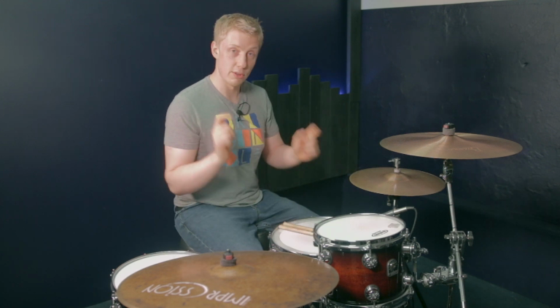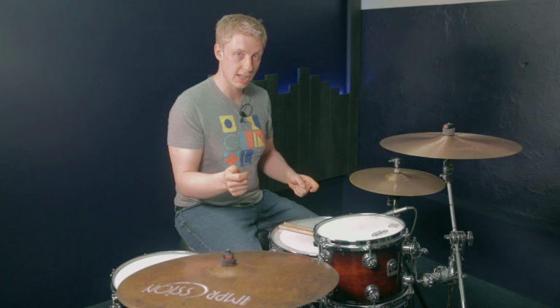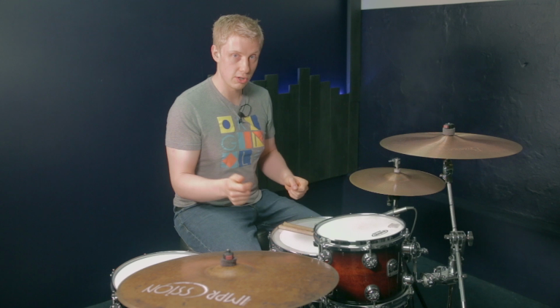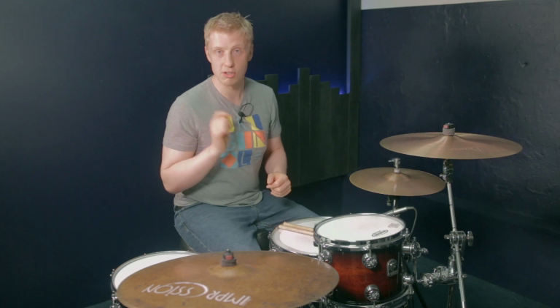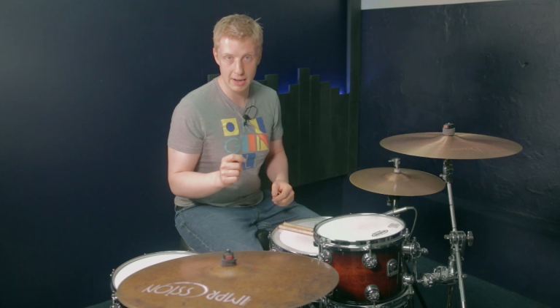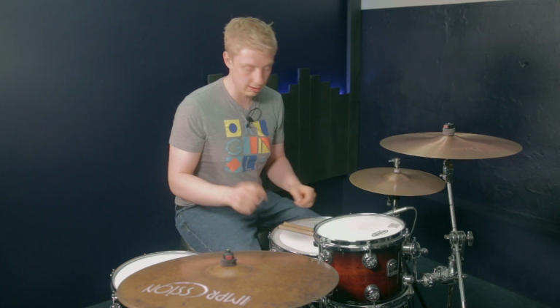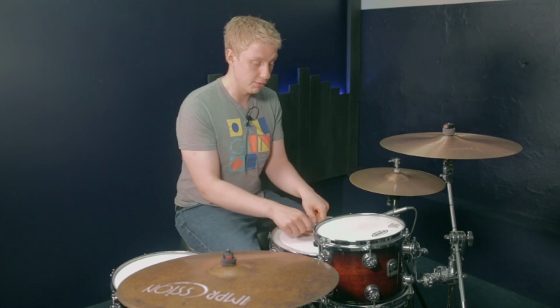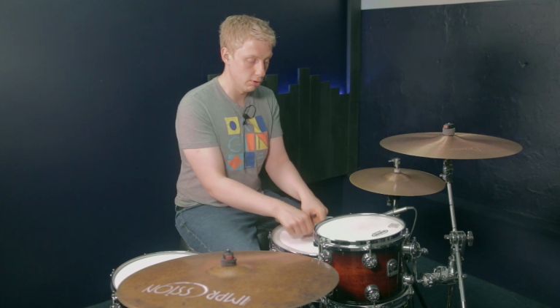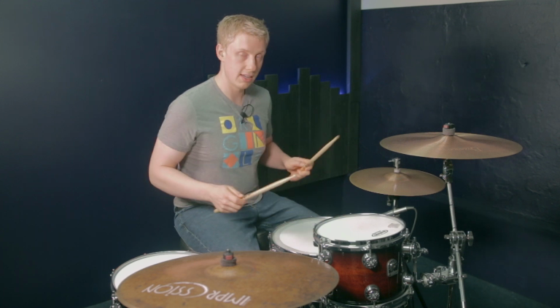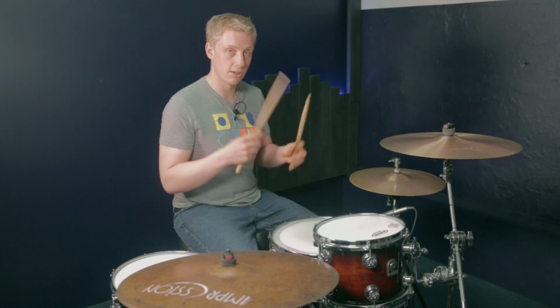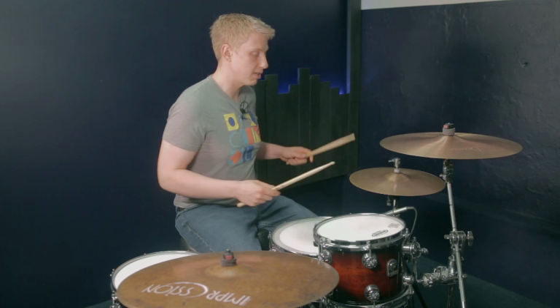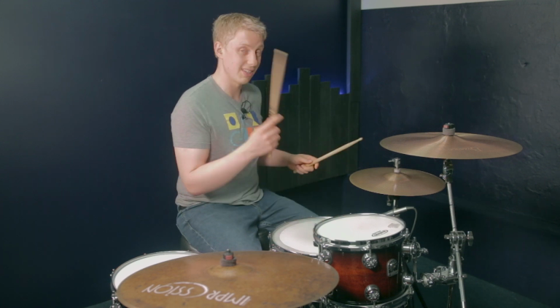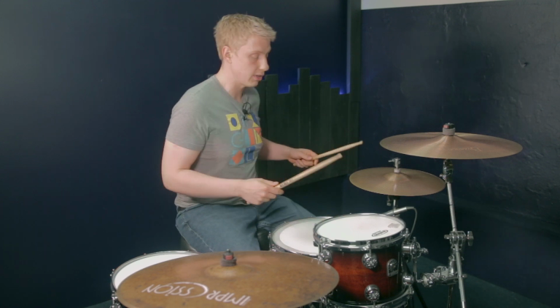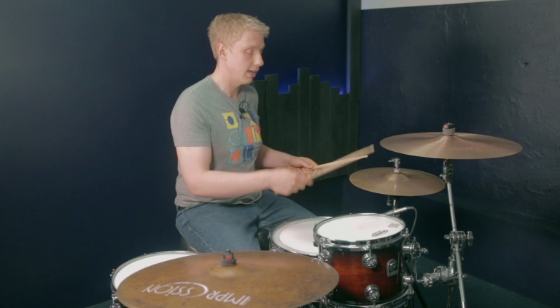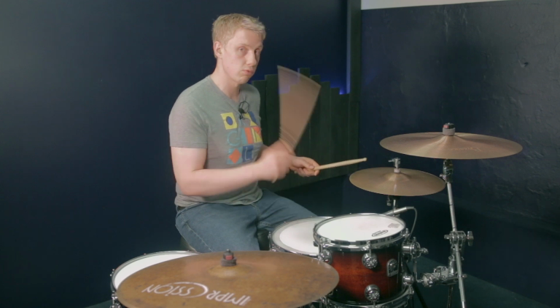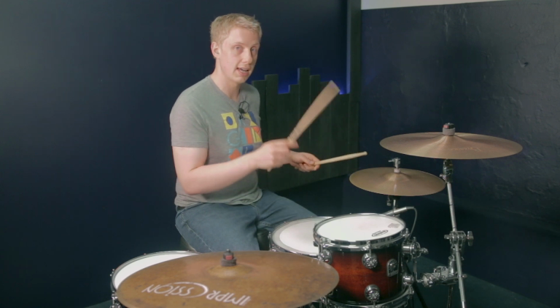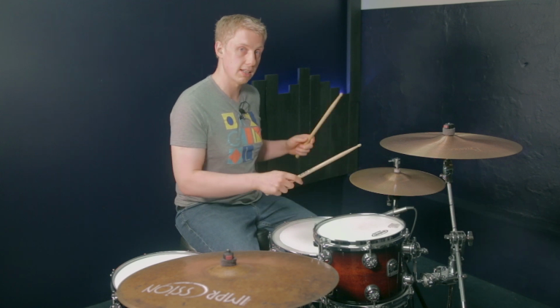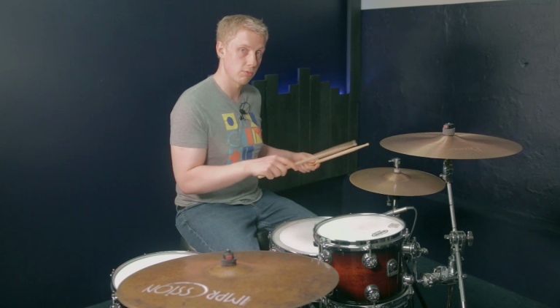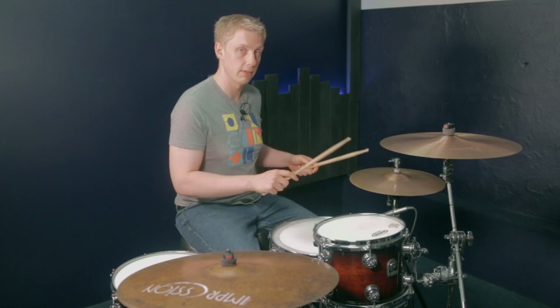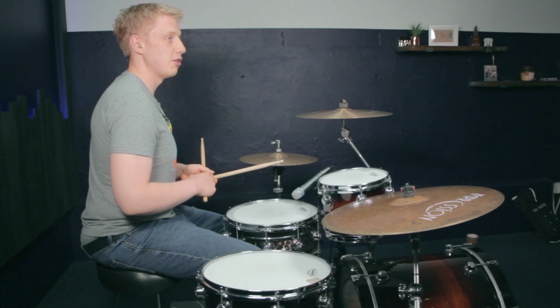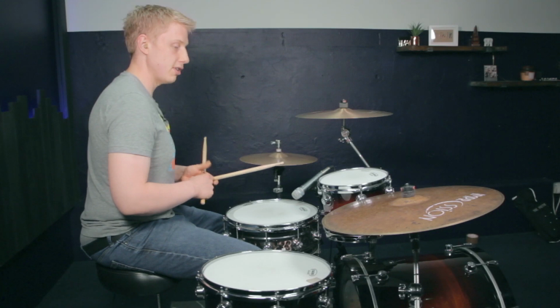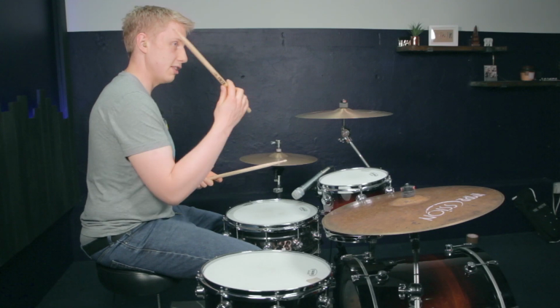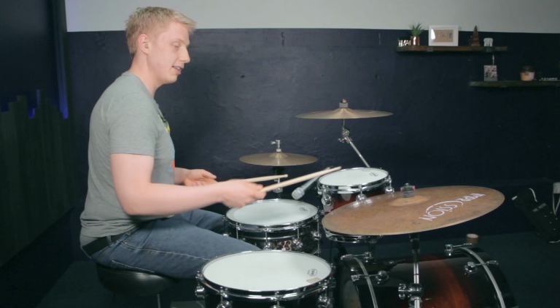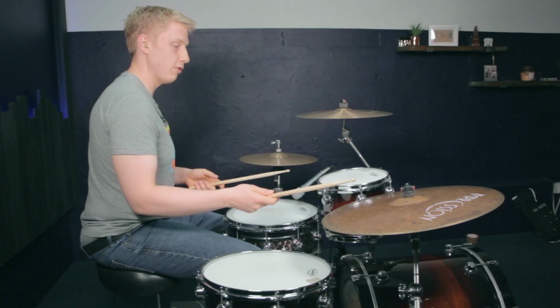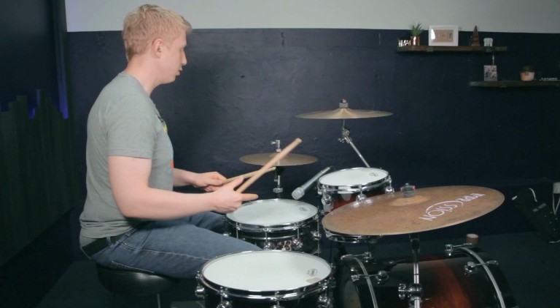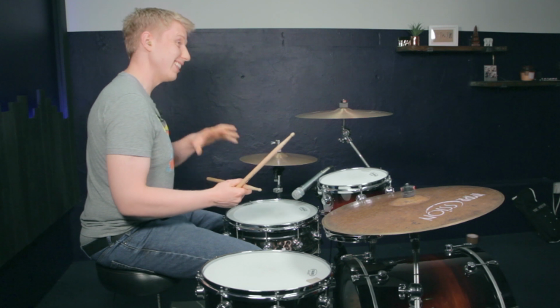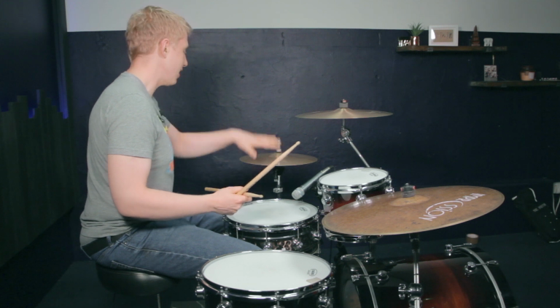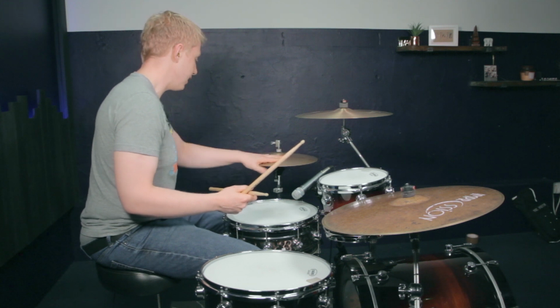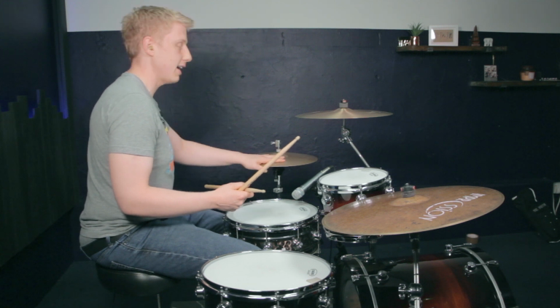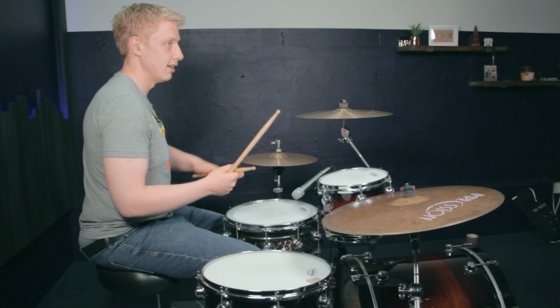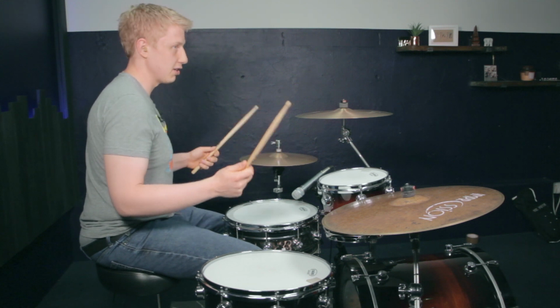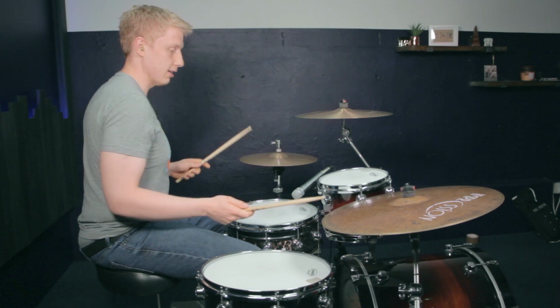For the first six, we're going to use a double paradiddle, which if you don't know is a compound sticking using singles and doubles — it goes right, left, right, left, right, right. To orchestrate it, we're going to take the right hand and play it on the right cymbal, and the left hand on the hi-hat. That's going to sound like this.